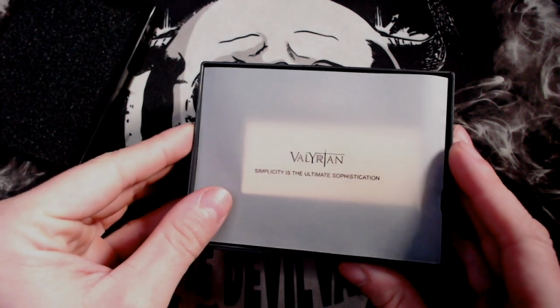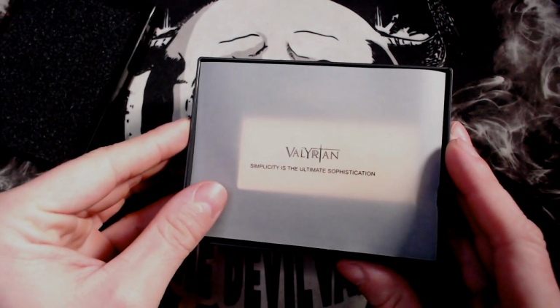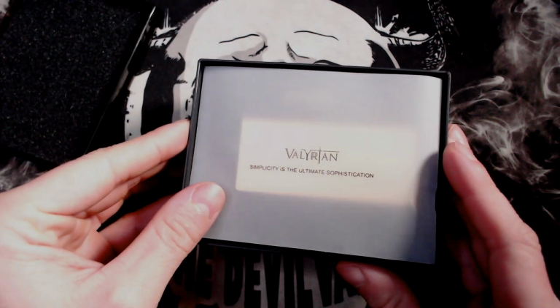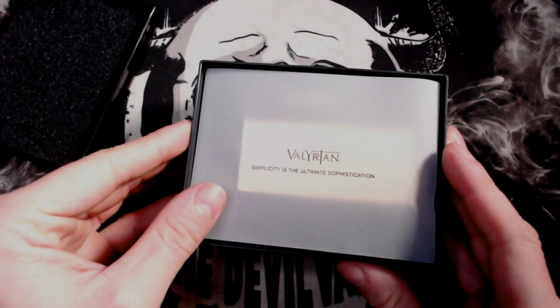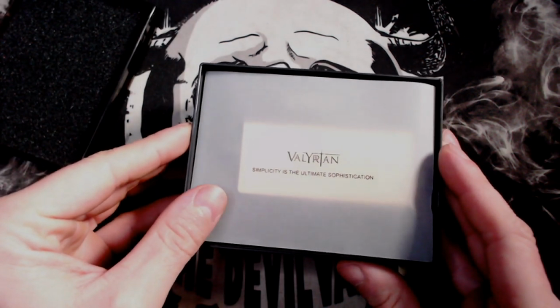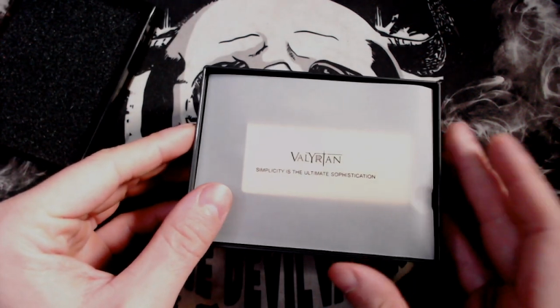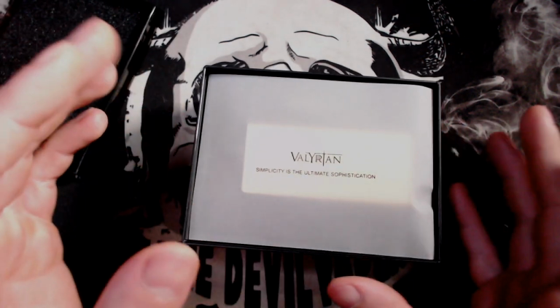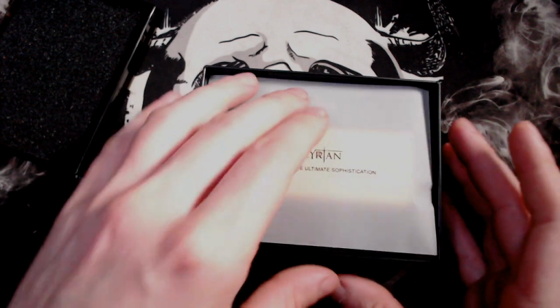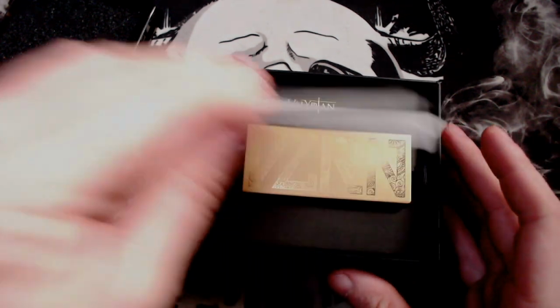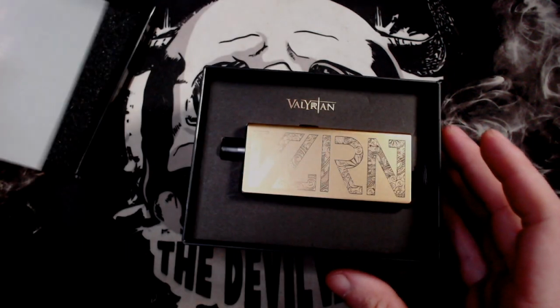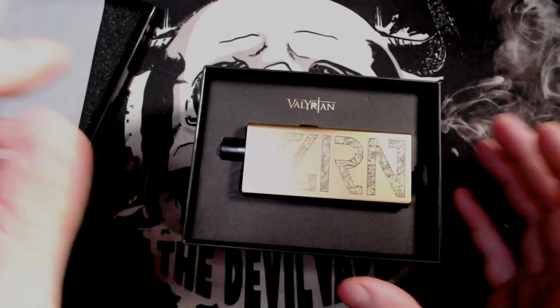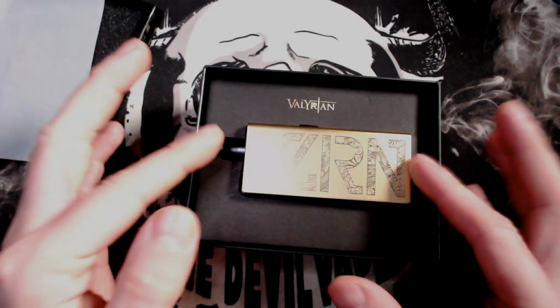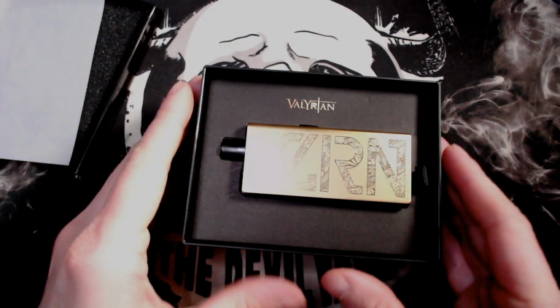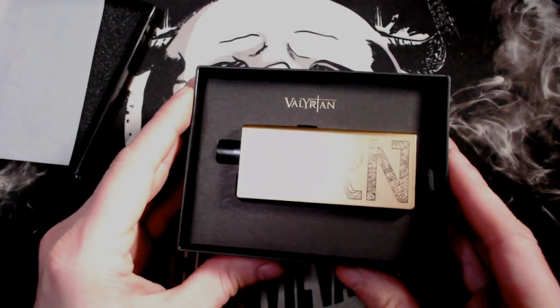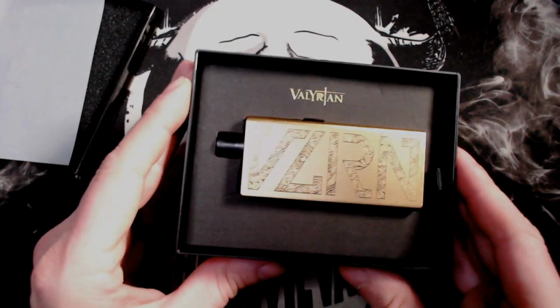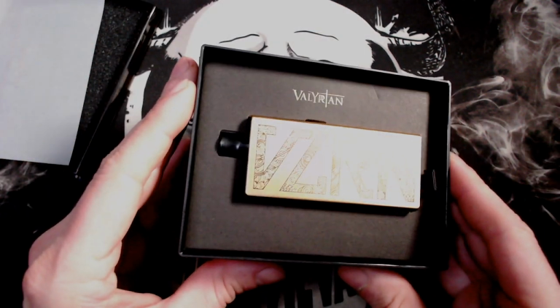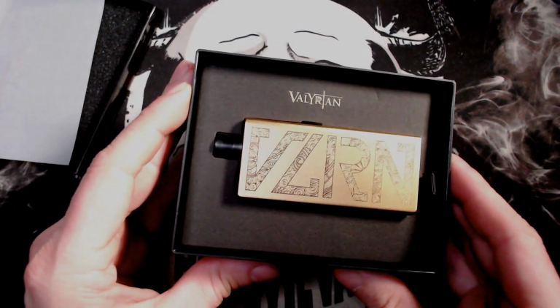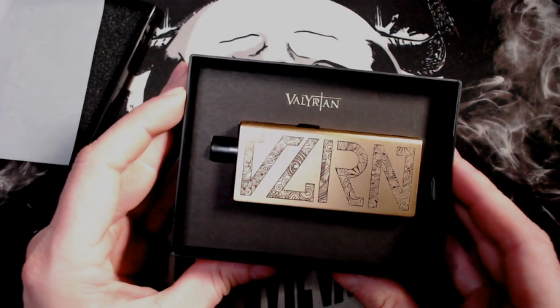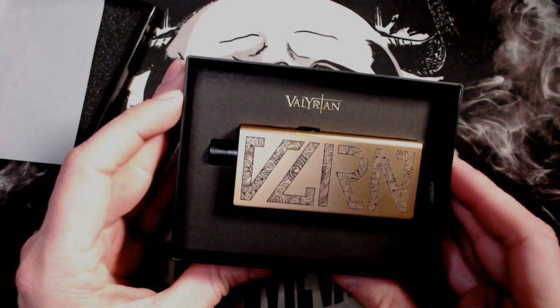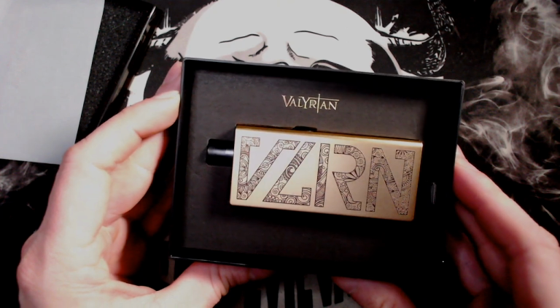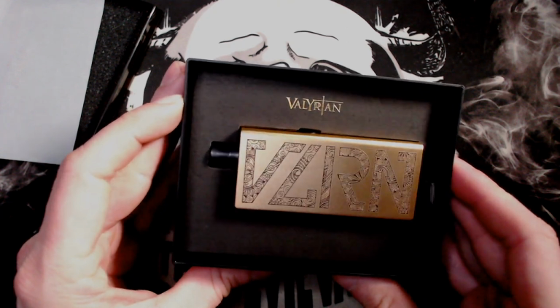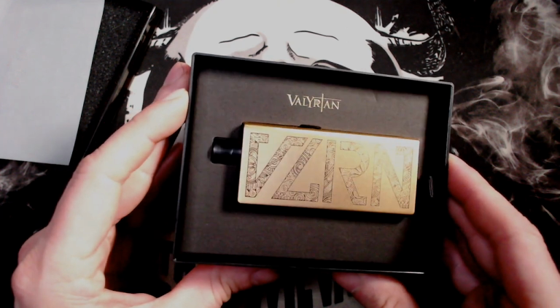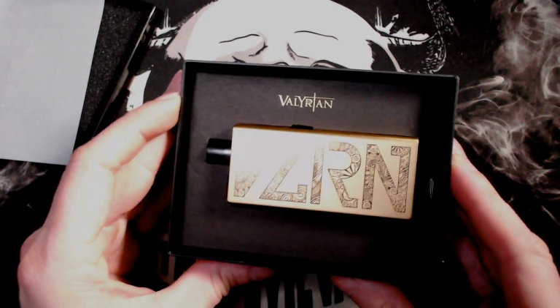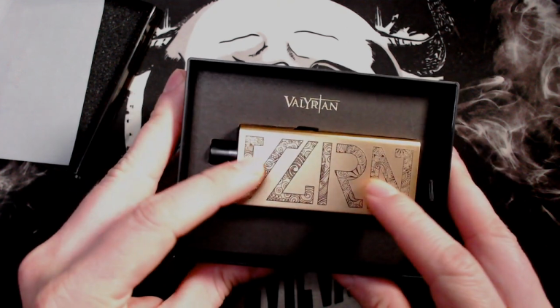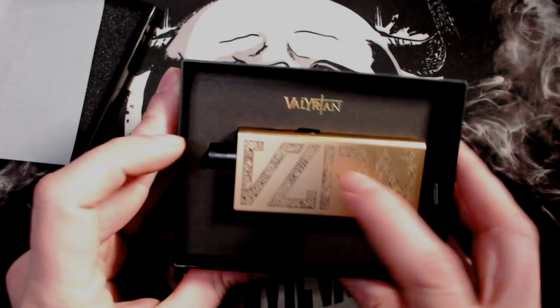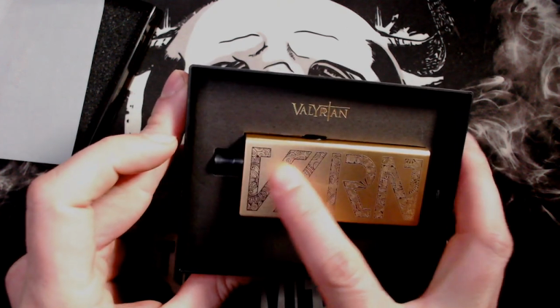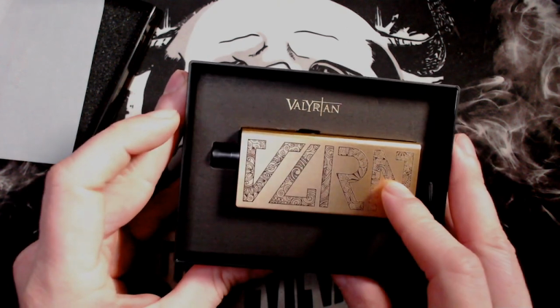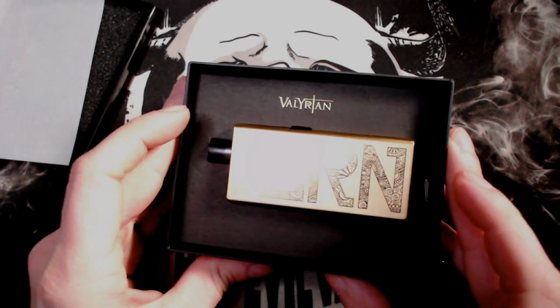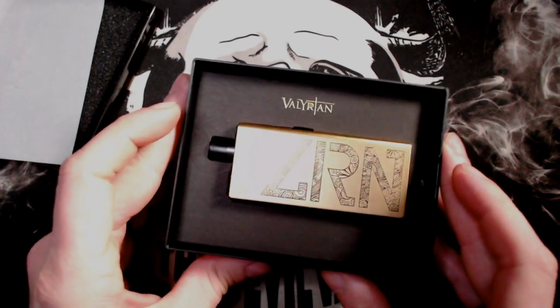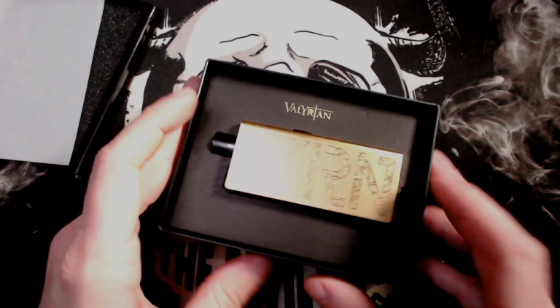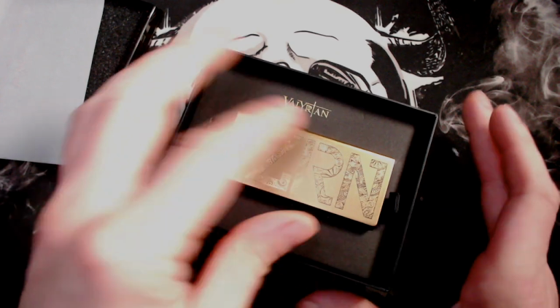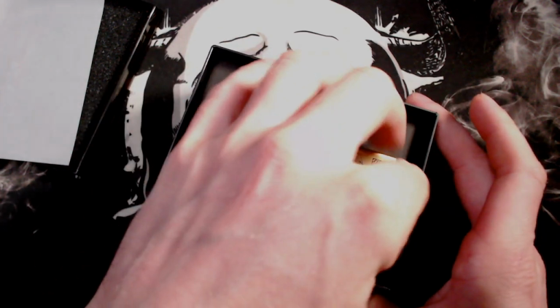Take that off and you've got a bit of a foam pad in there. It reads 'Valerian - Simplicity is the ultimate sophistication.' Beautiful. So we have got the gold one here today. Sorry about the reflection but this is very shiny. It's kind of like a matte silver and you've got the Valerian design on there.